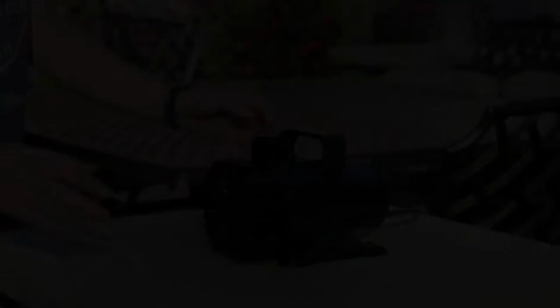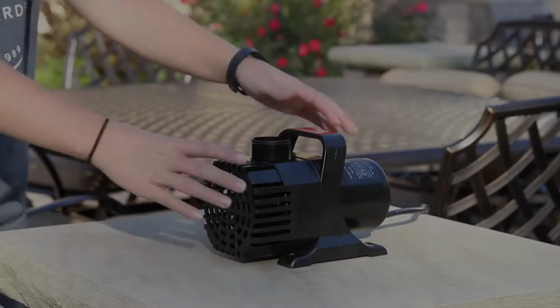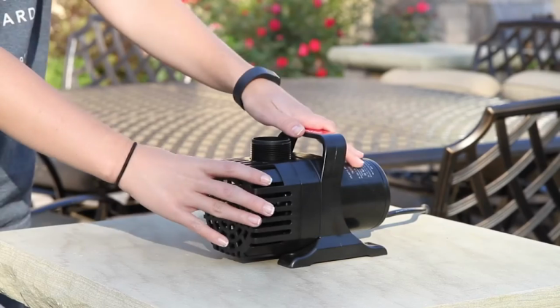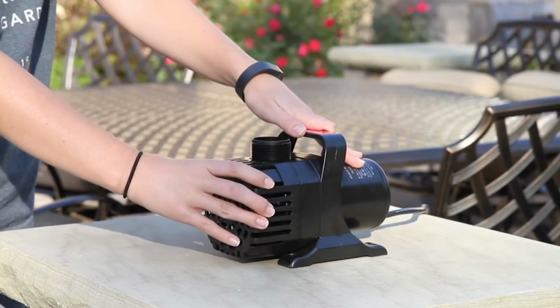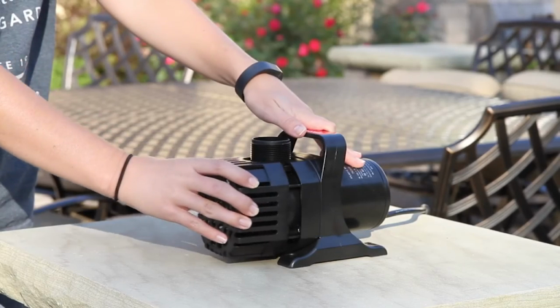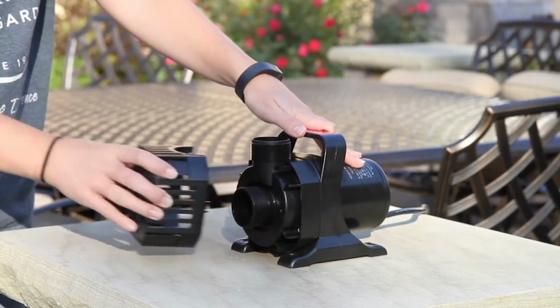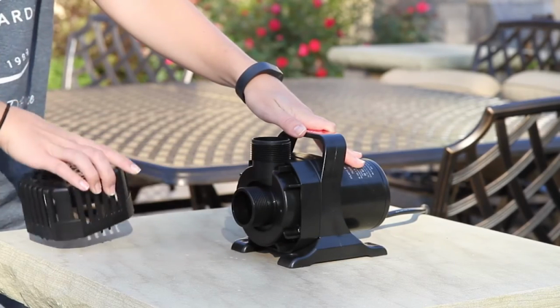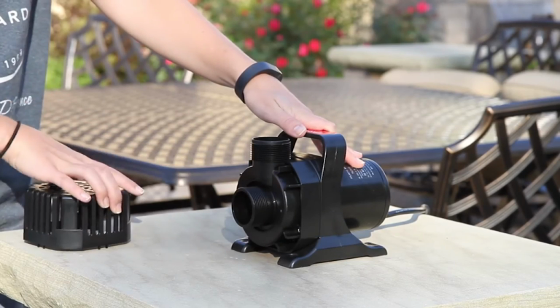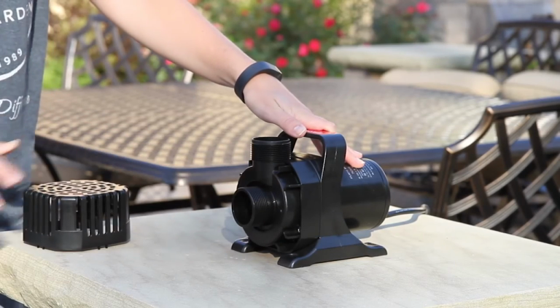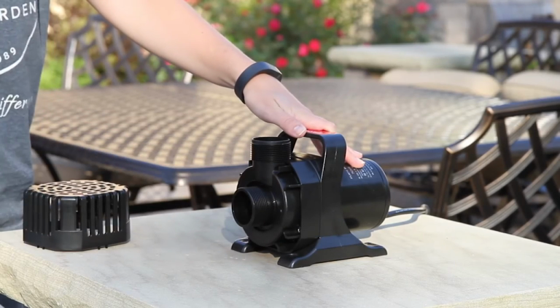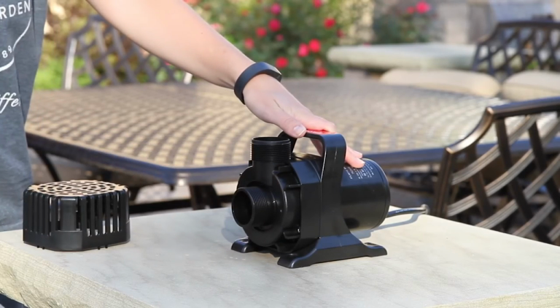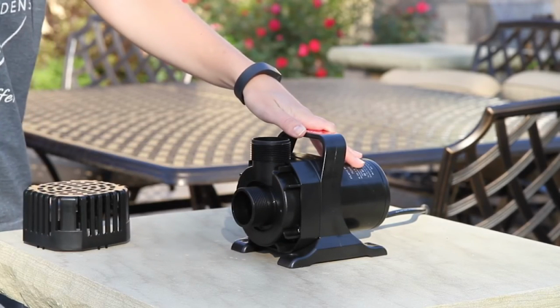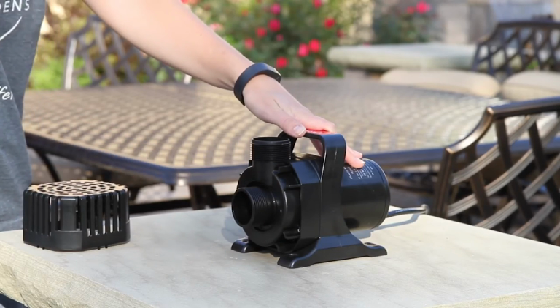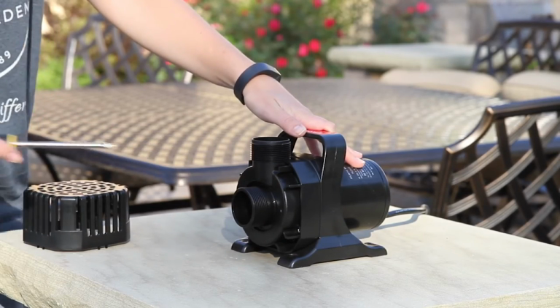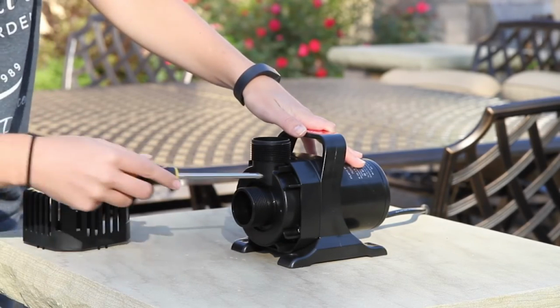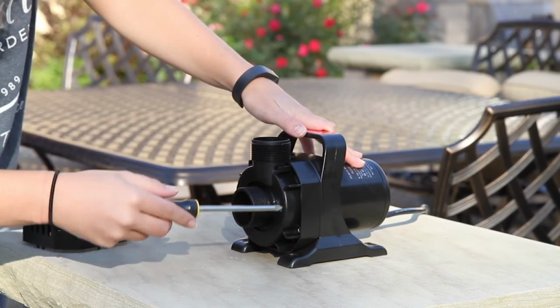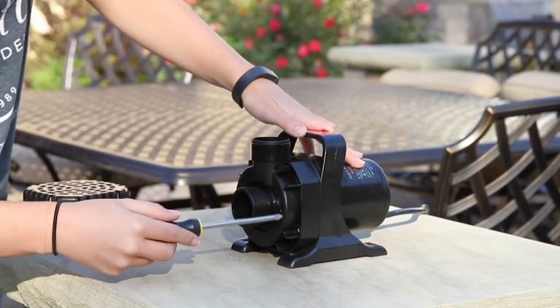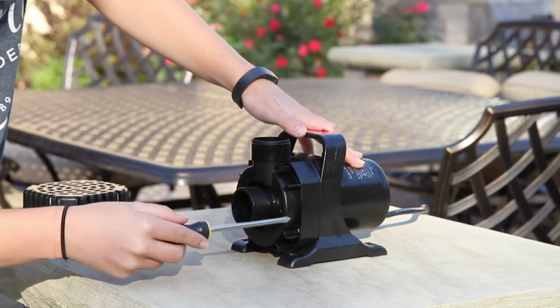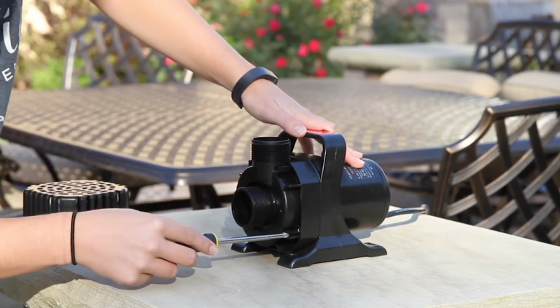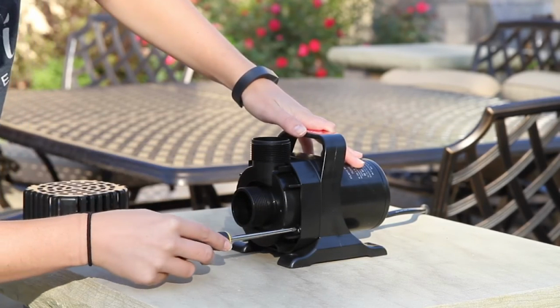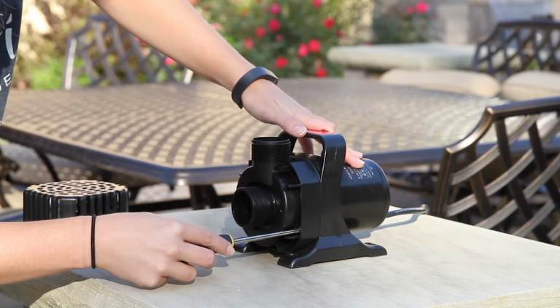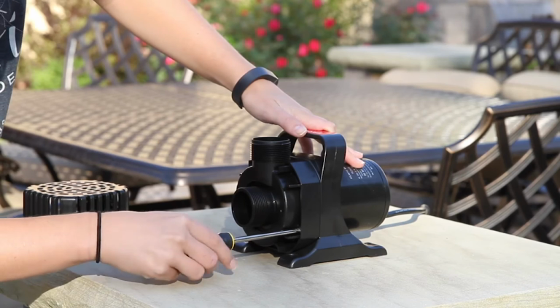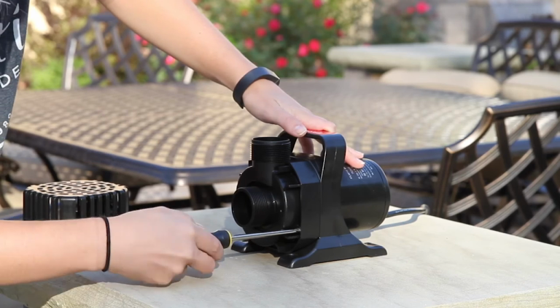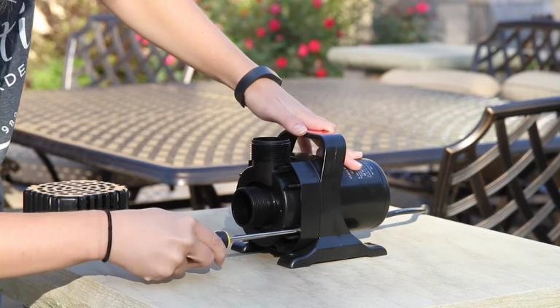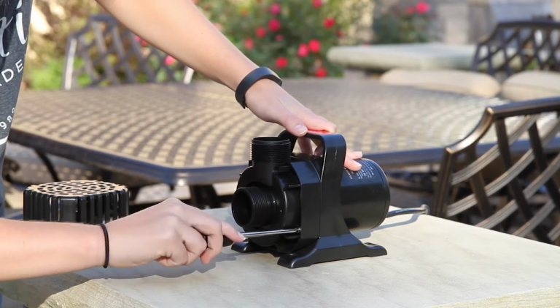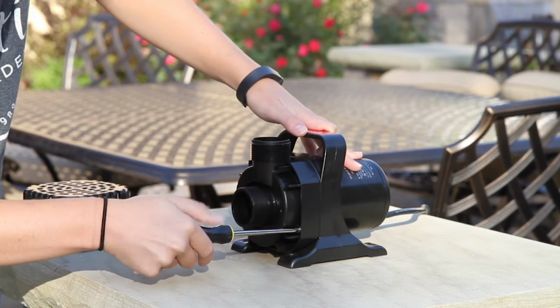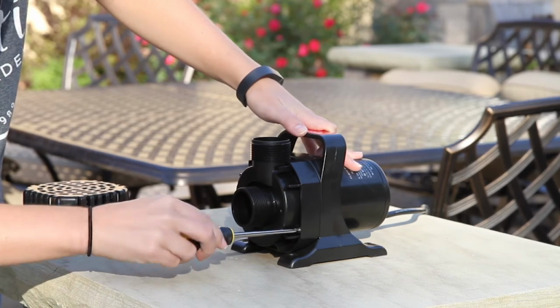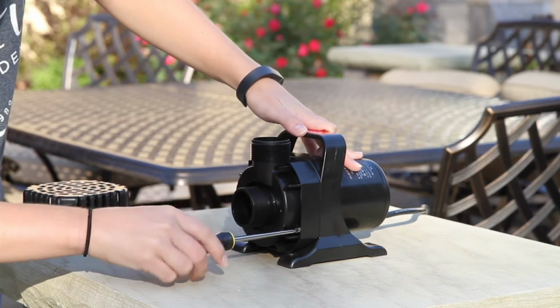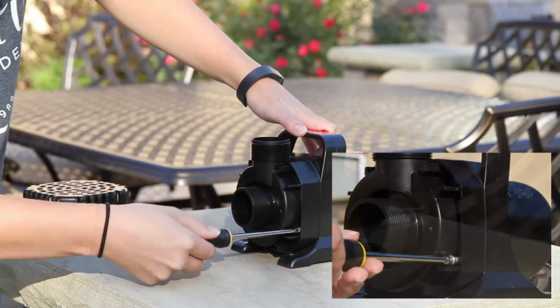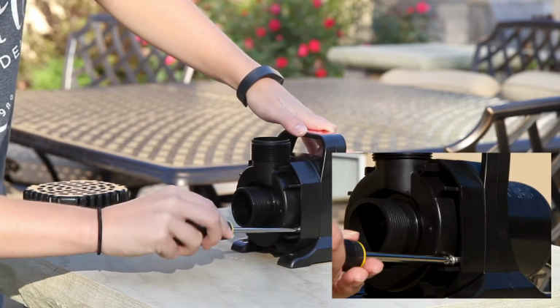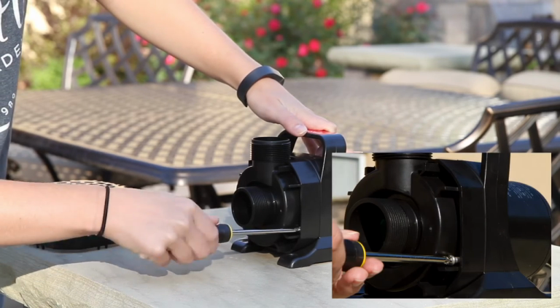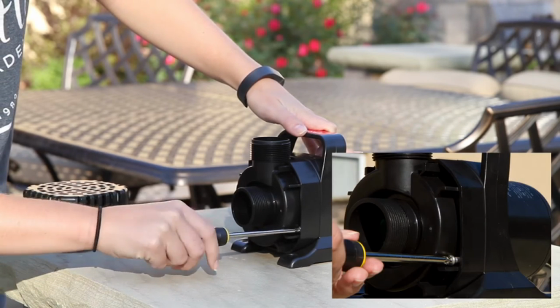Begin by popping off the intake screen. Using a Phillips head screwdriver, remove the four screws on the front of the pump.